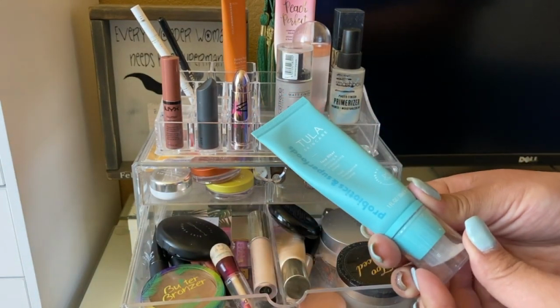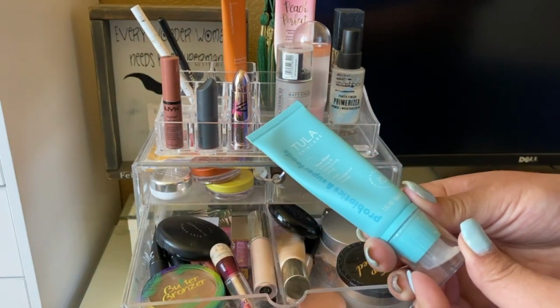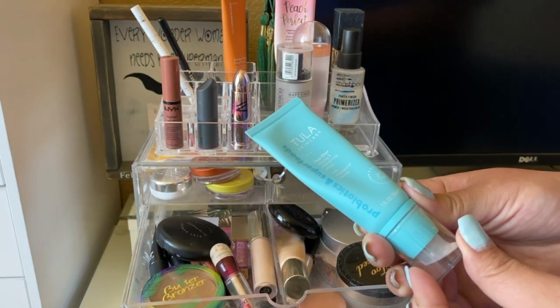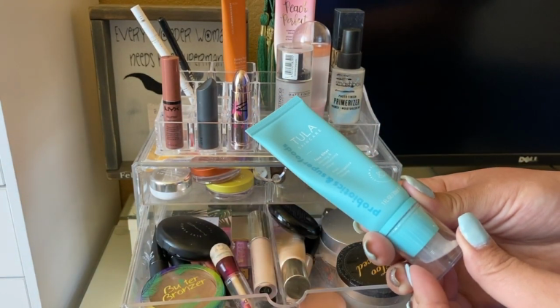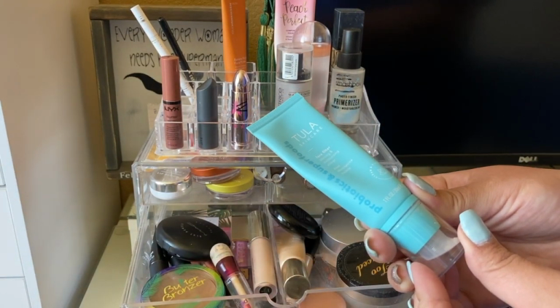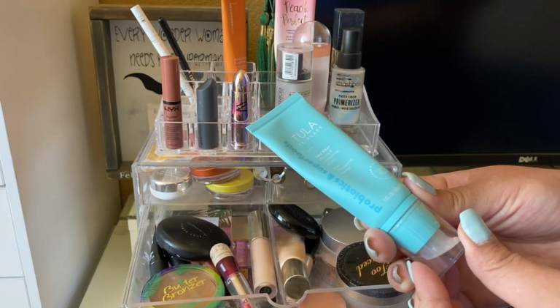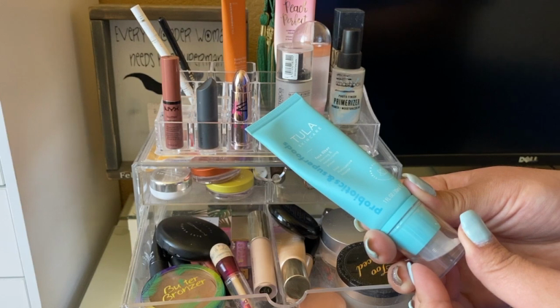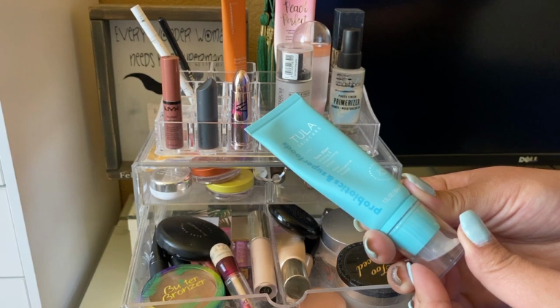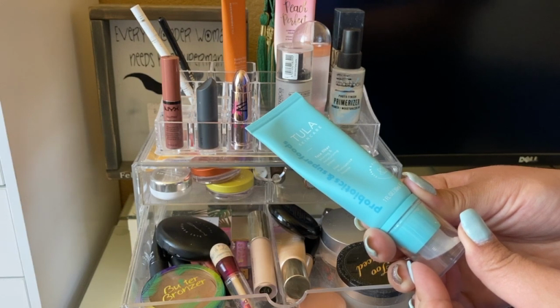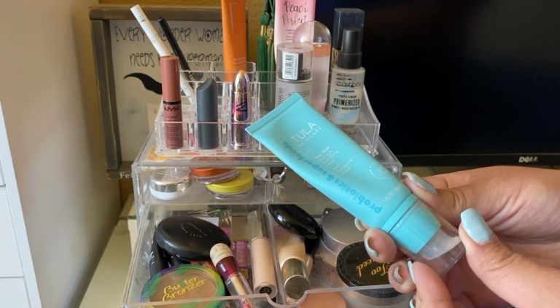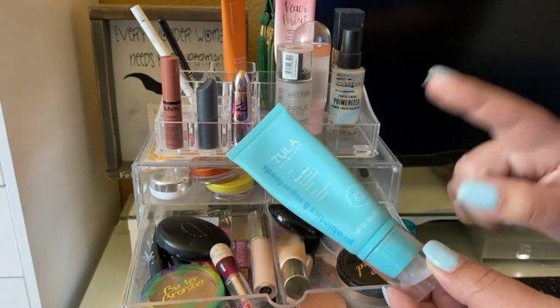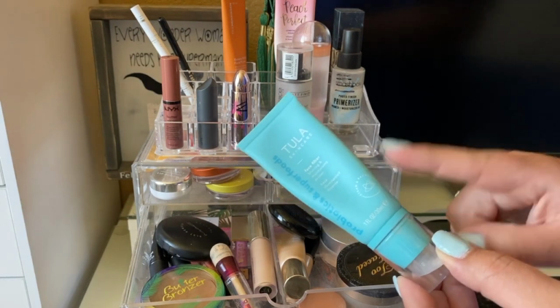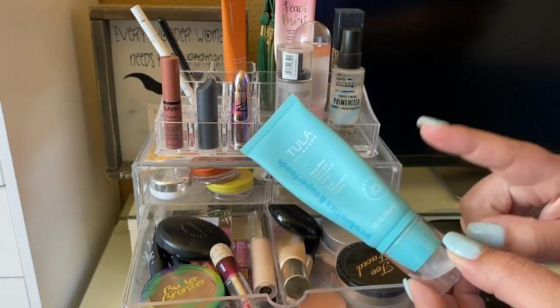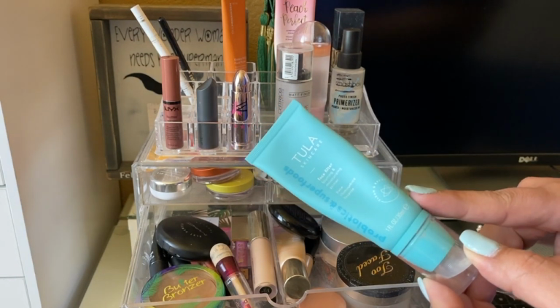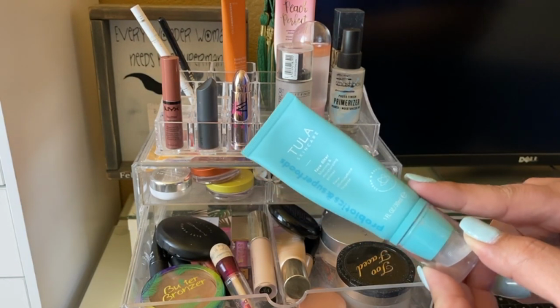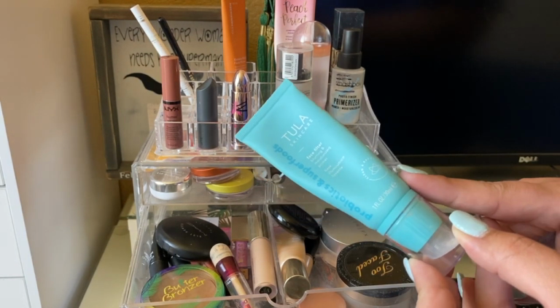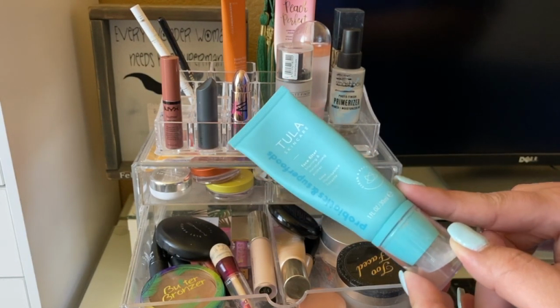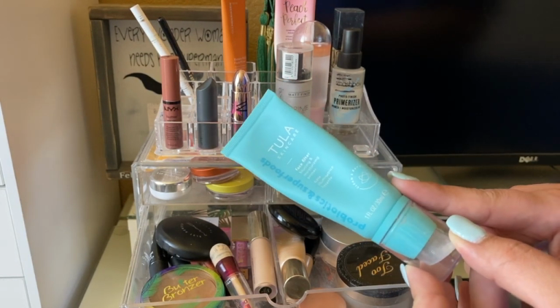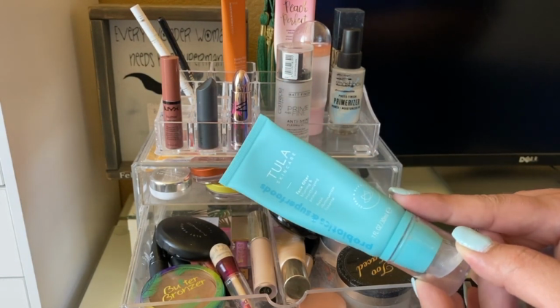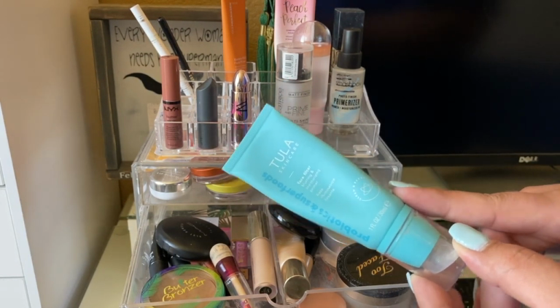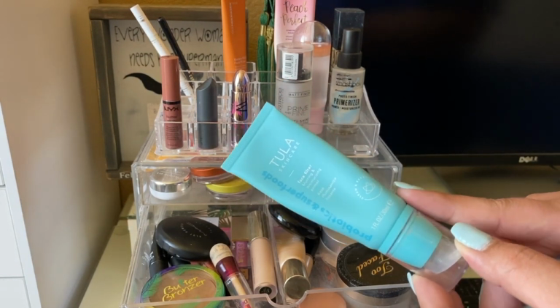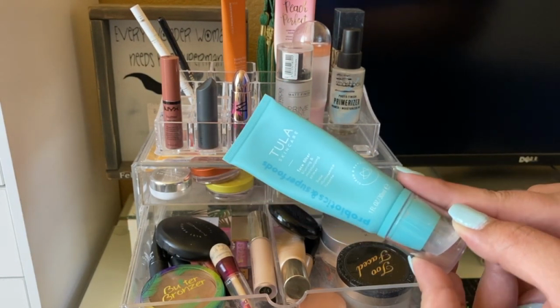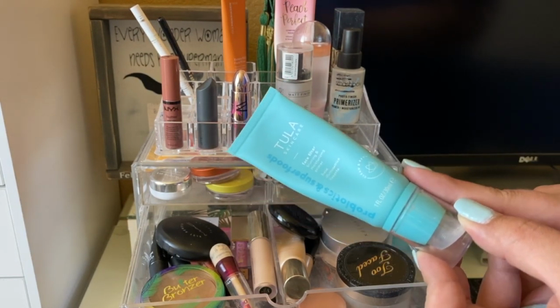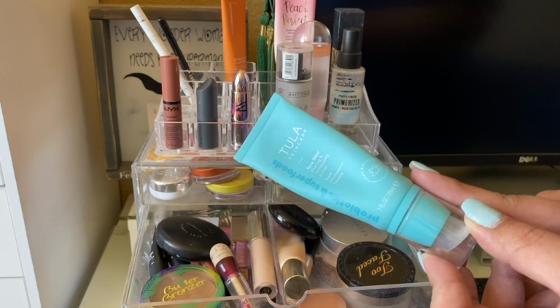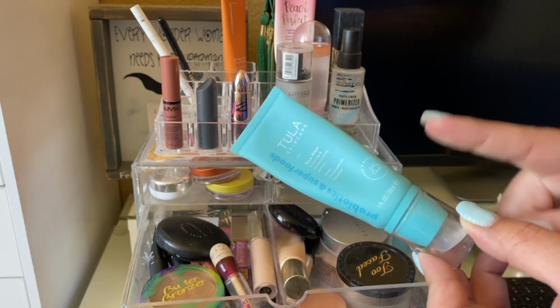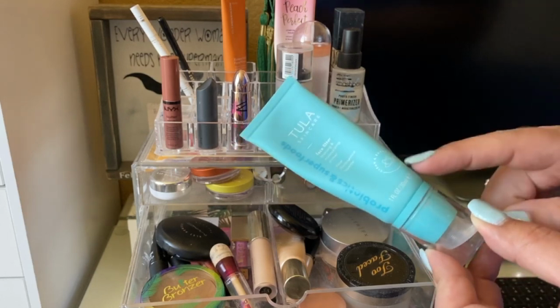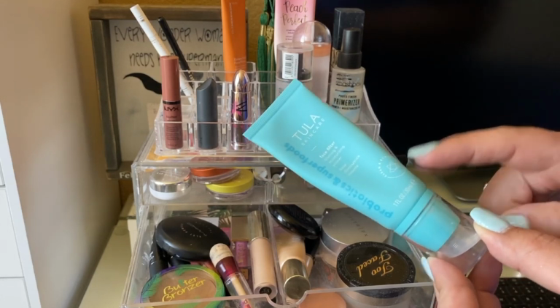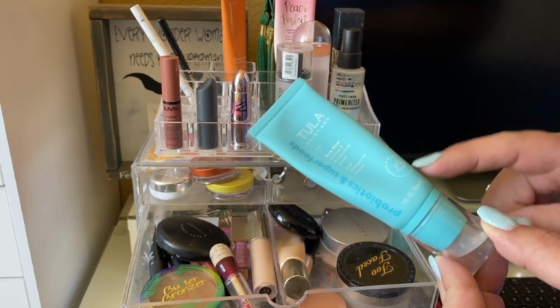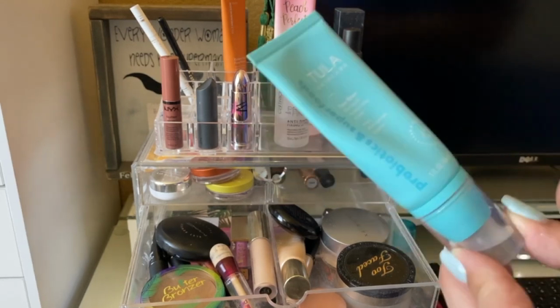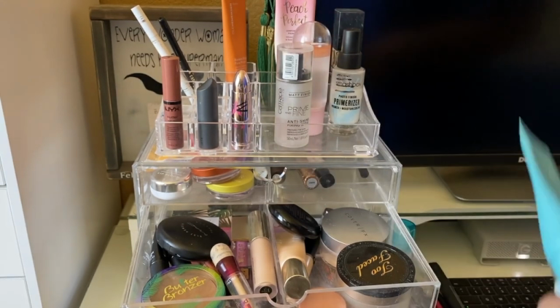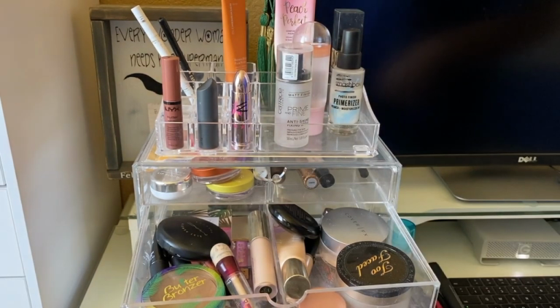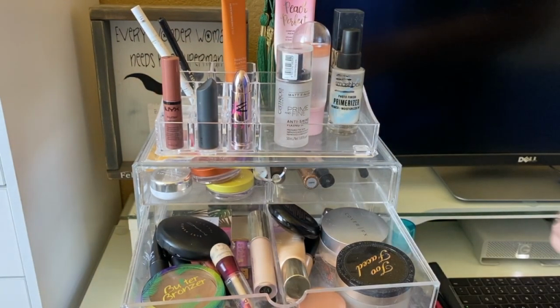For primer I did use the Tula Skincare Face Filter Blurring and Moisturizing Primer — this is really nice. I noticed my skin looked really smooth and poreless. I really enjoyed that.